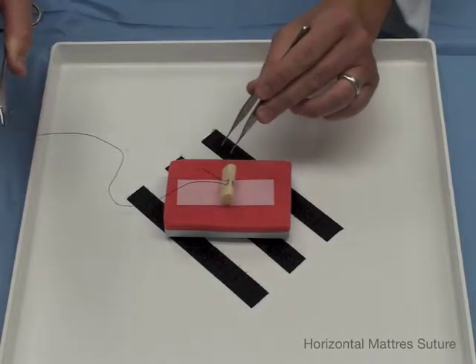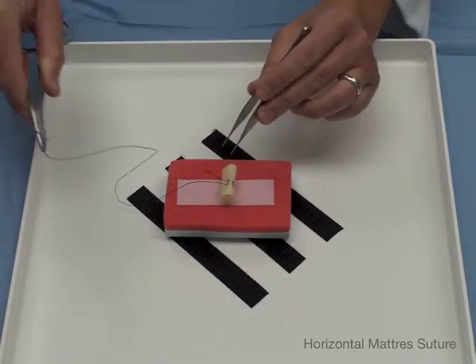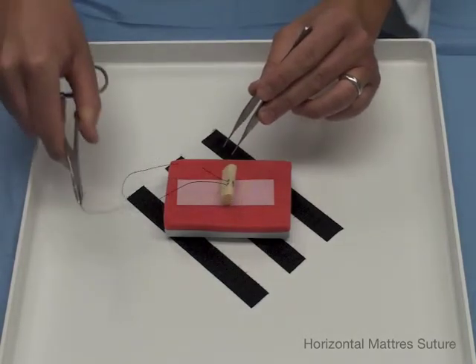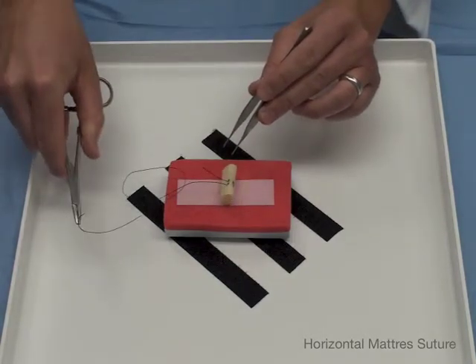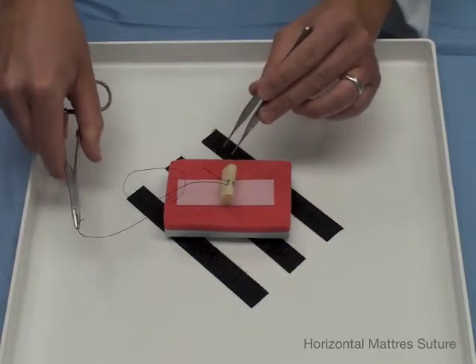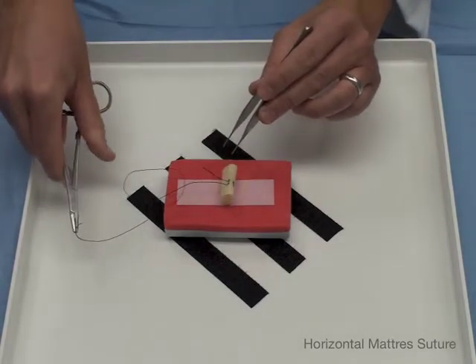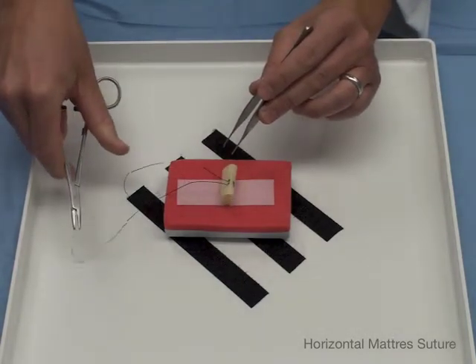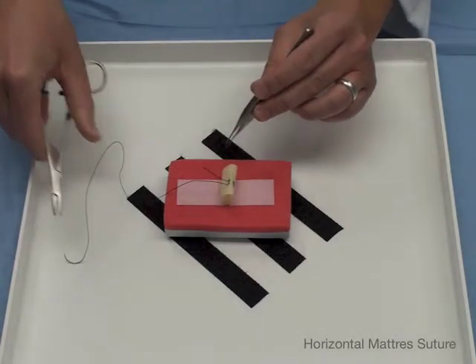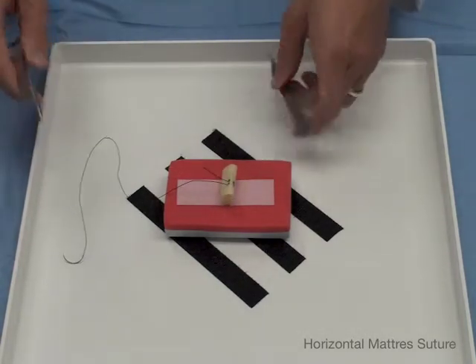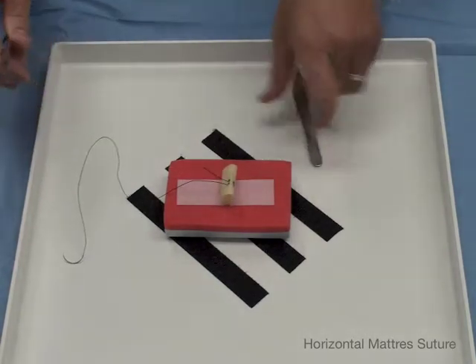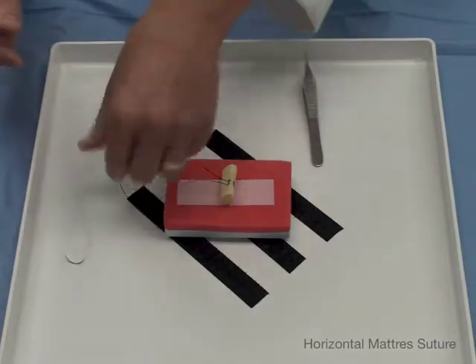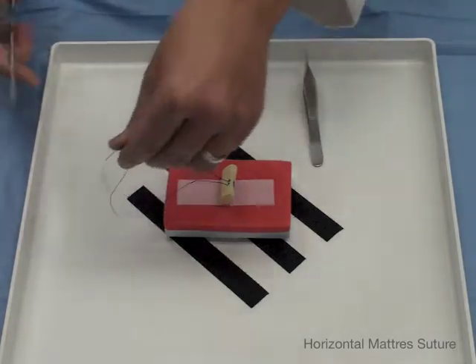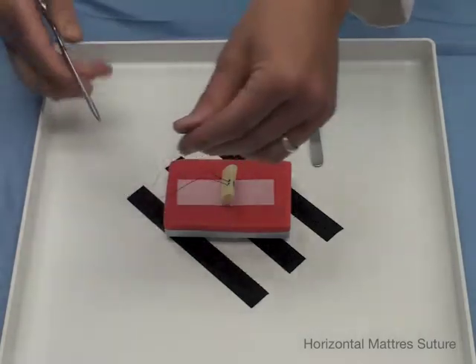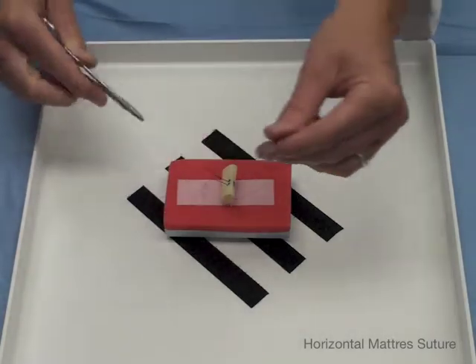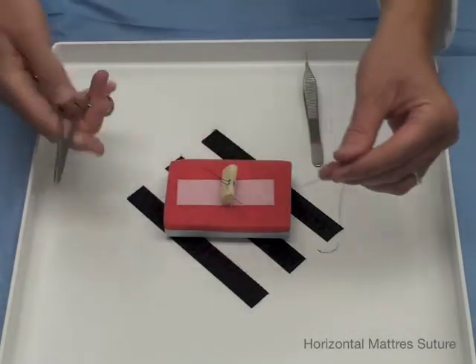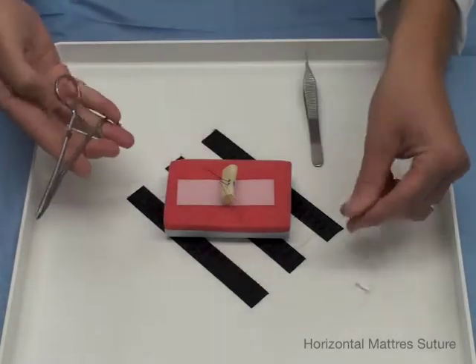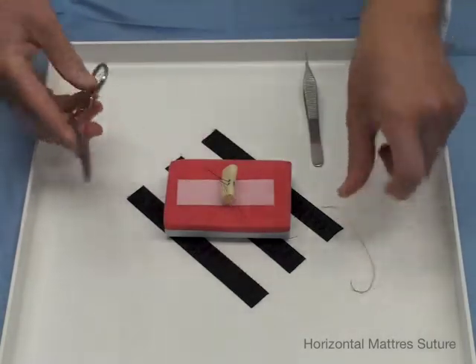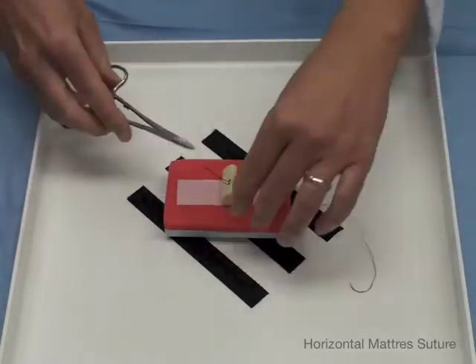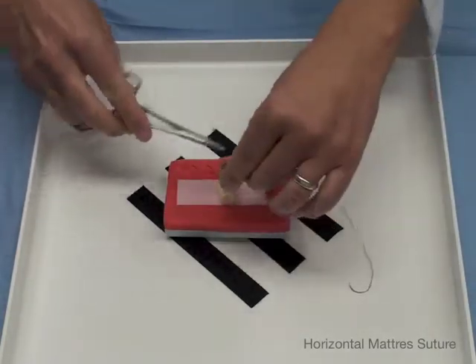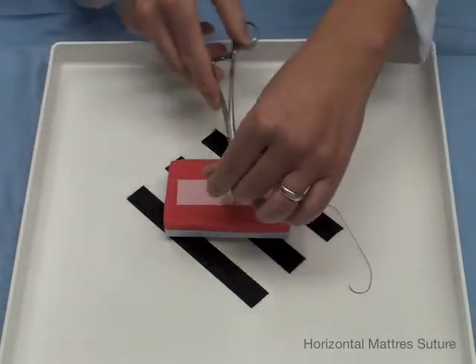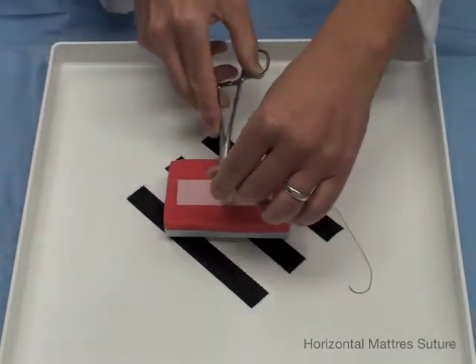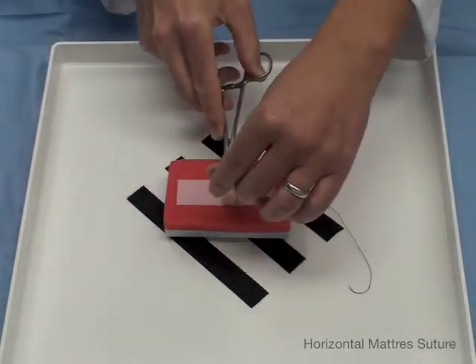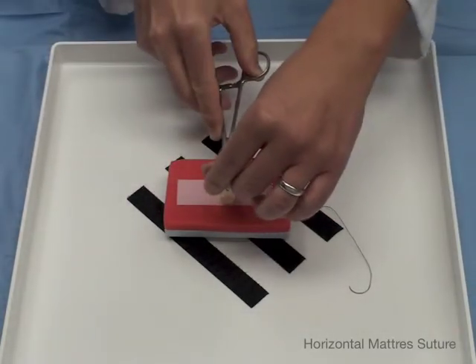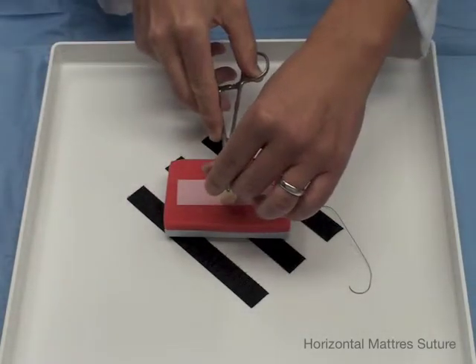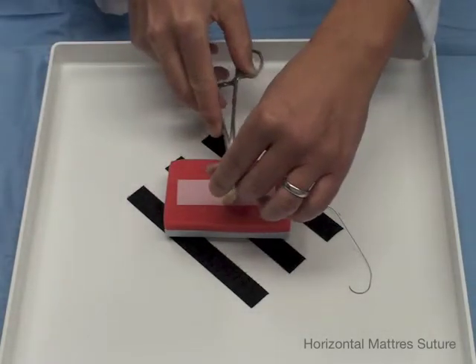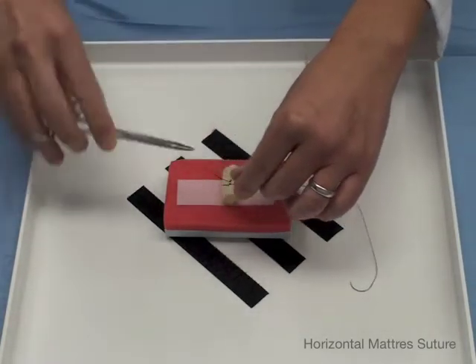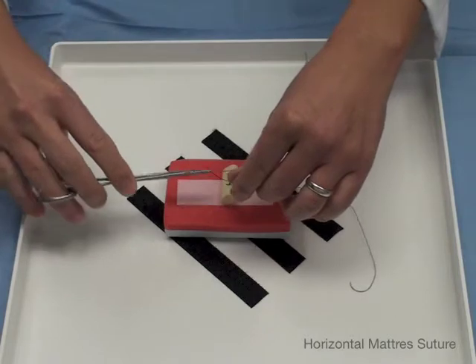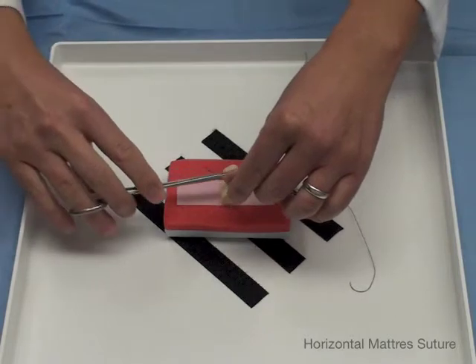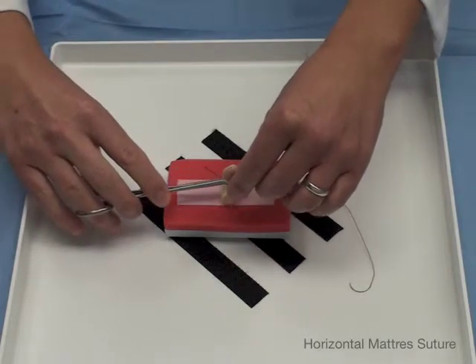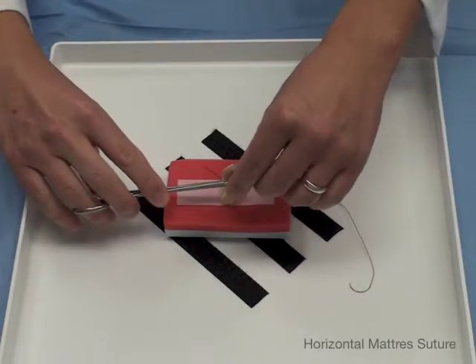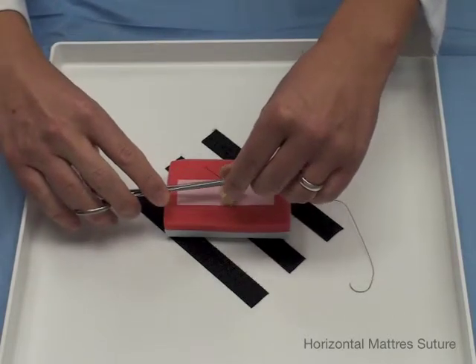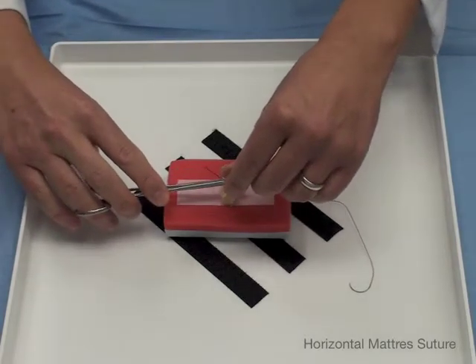We tie just like we do with an instrument tie — drop it, pick it up. But instead of going along the wound, we are going to go in between the suture strands.